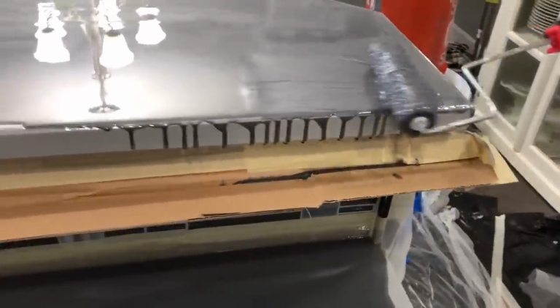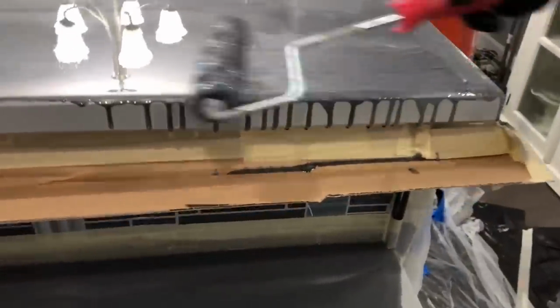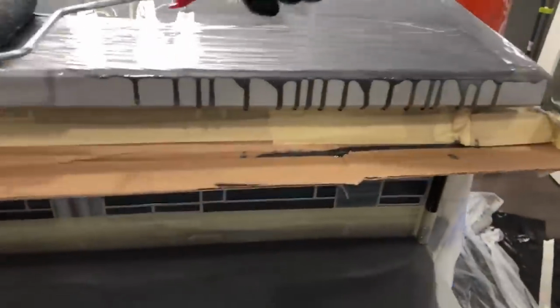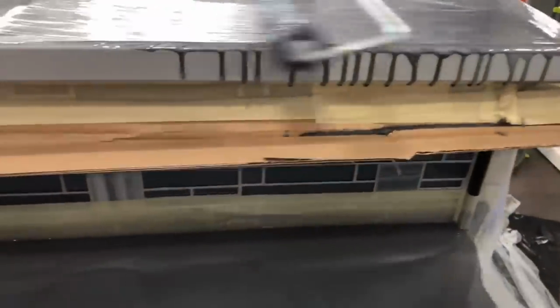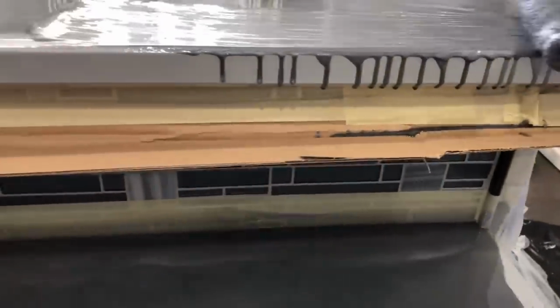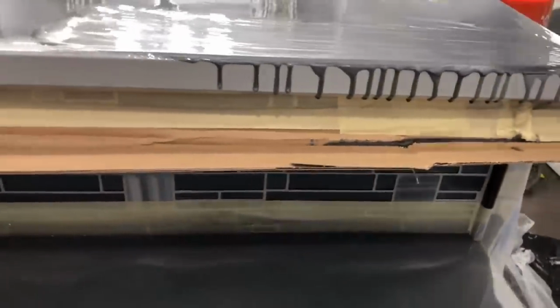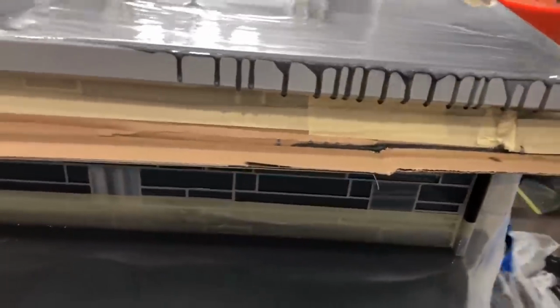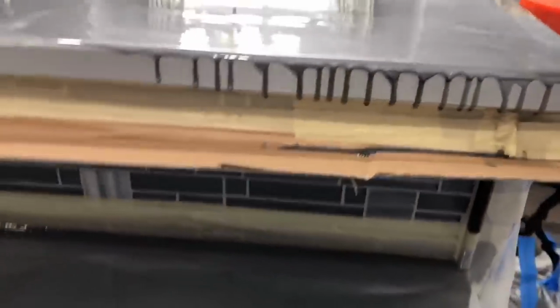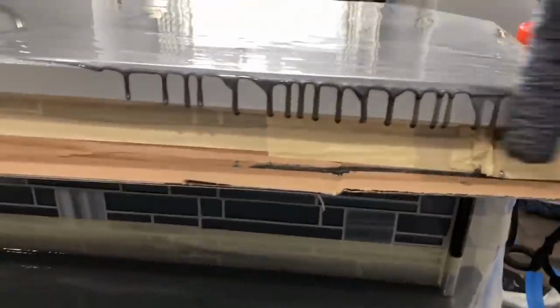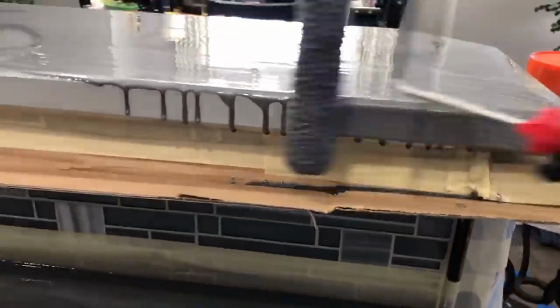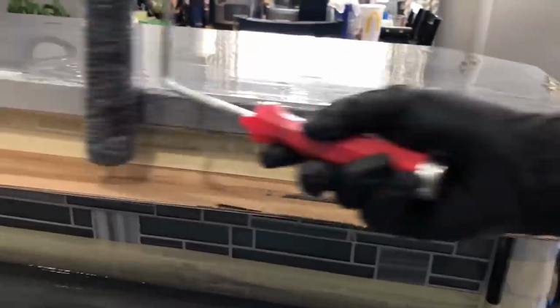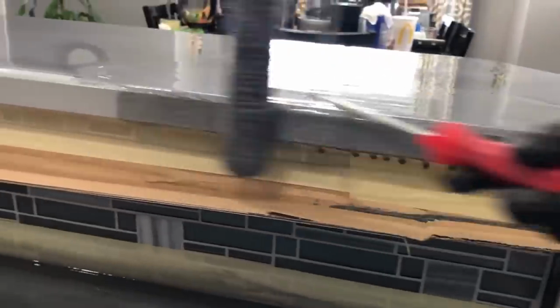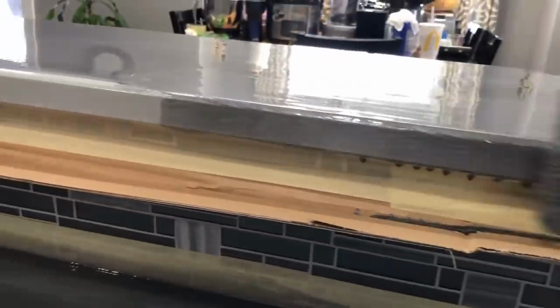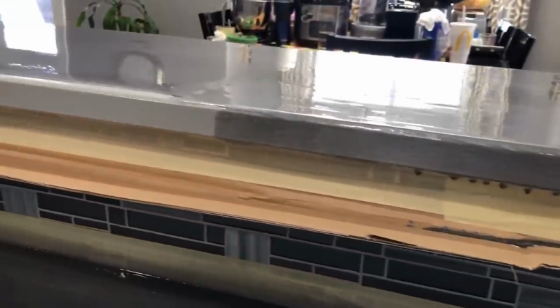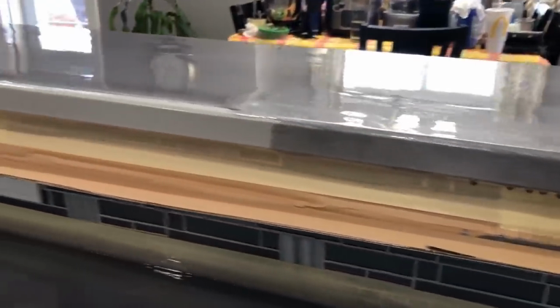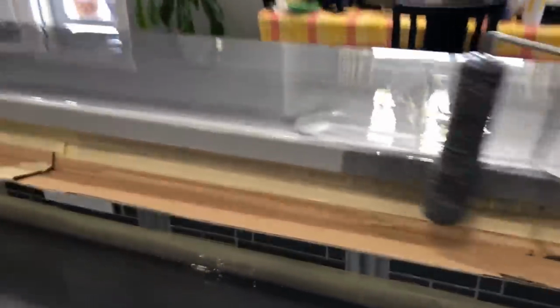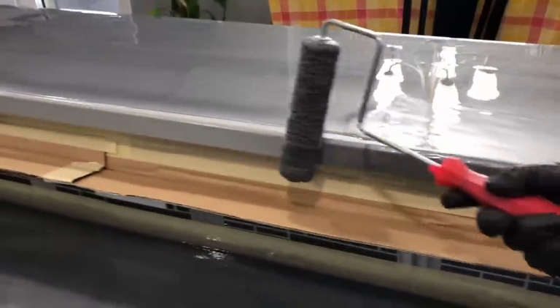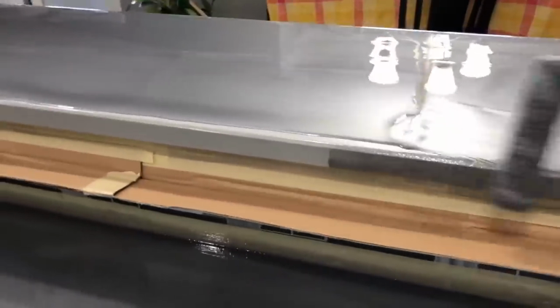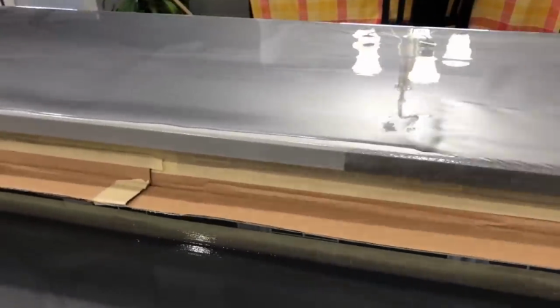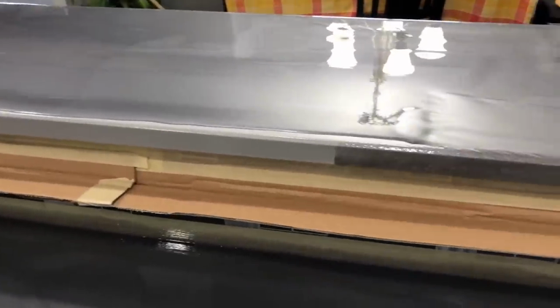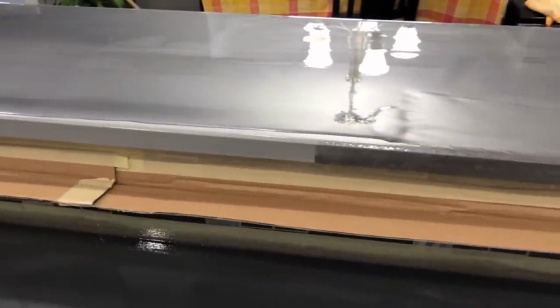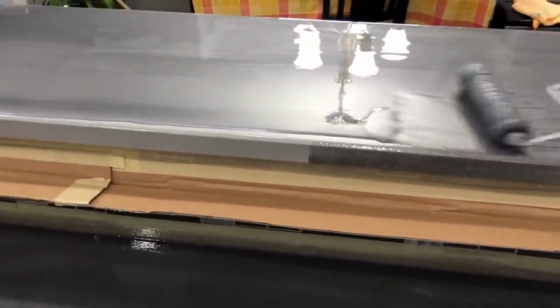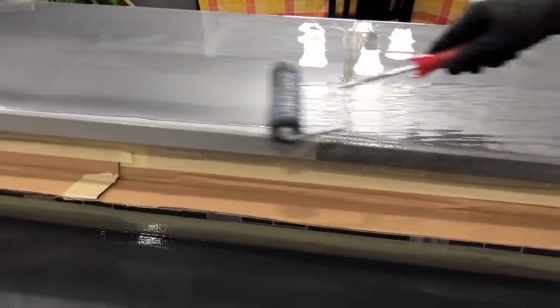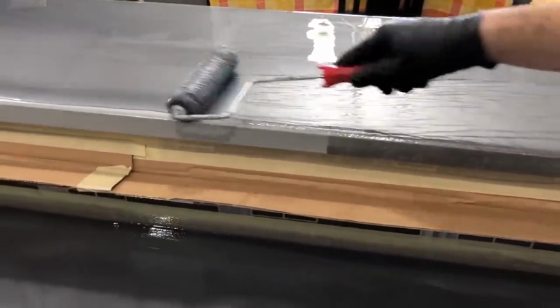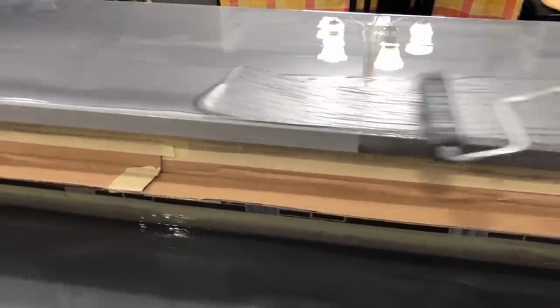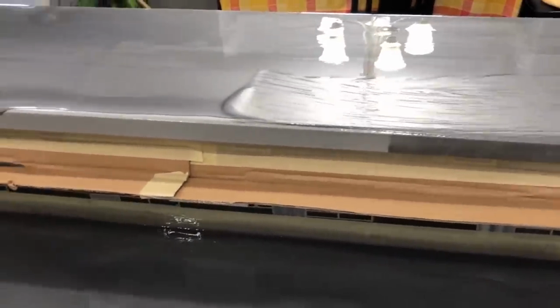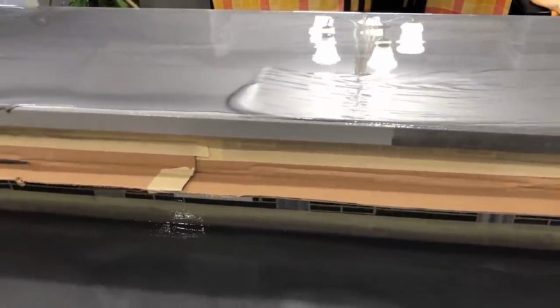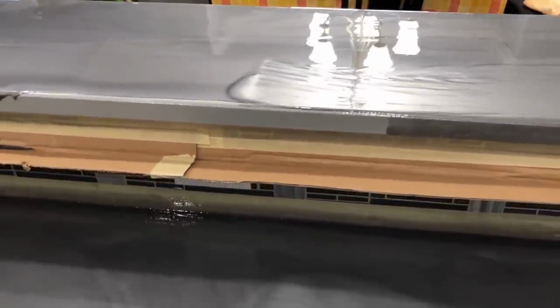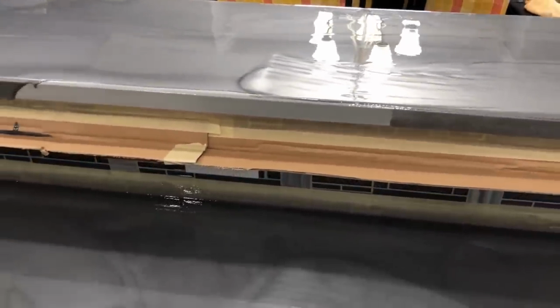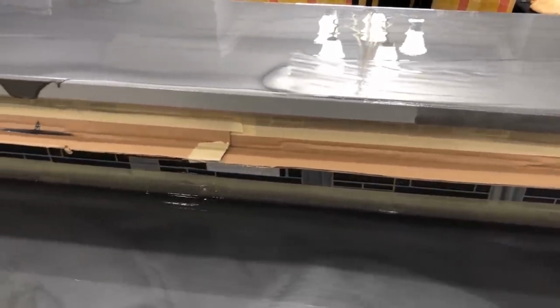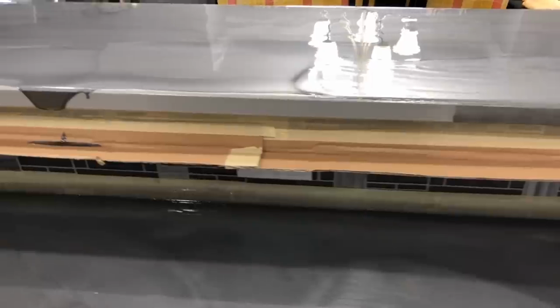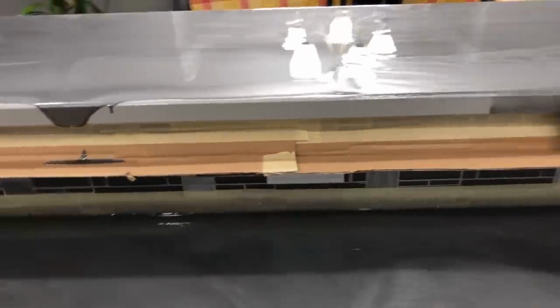You can see our catch base in here so we don't get drips on the lower countertop, because it will start dripping once I hit these edges.